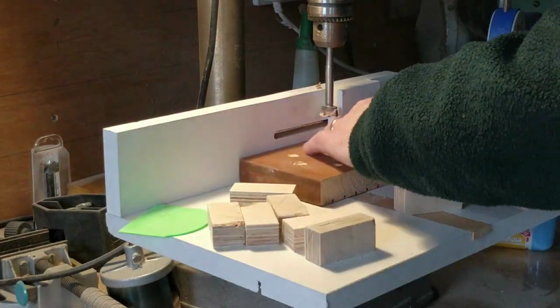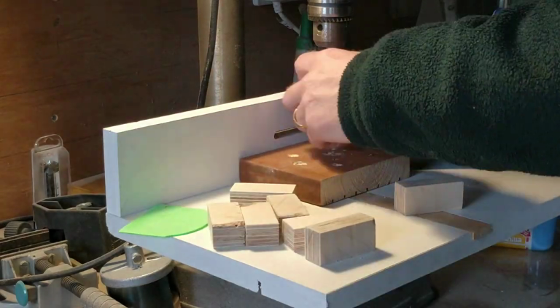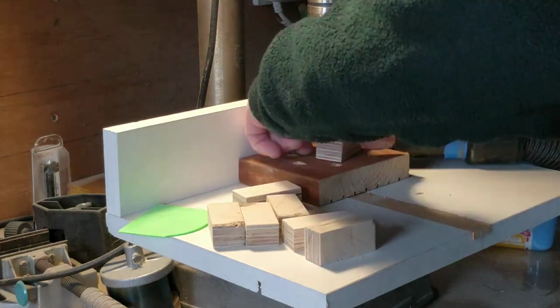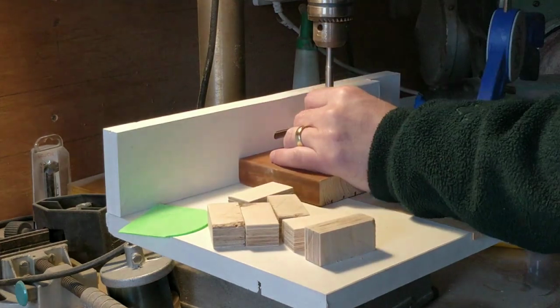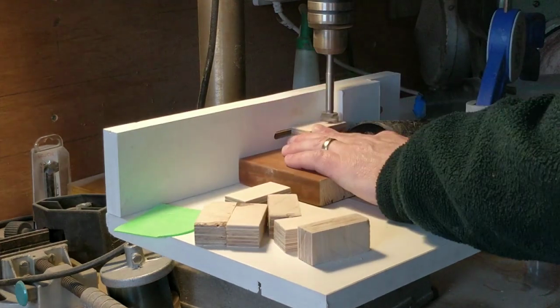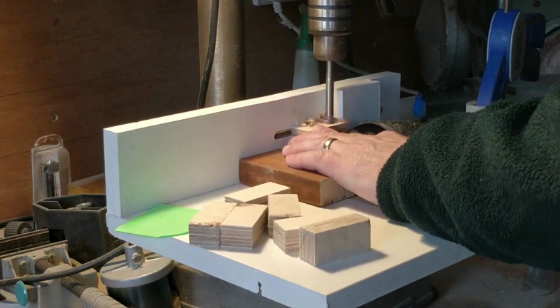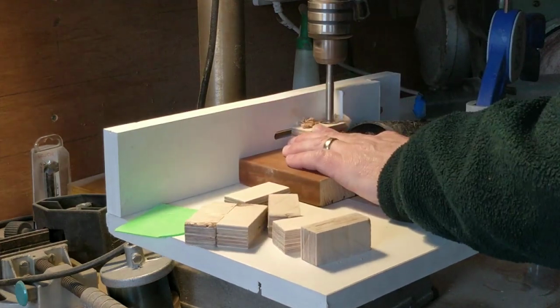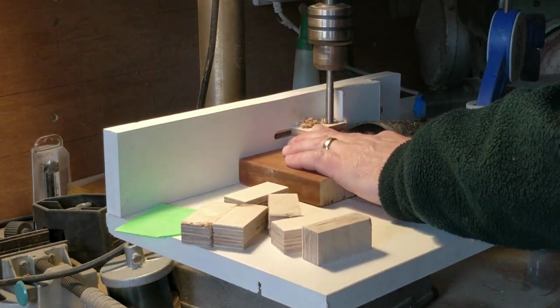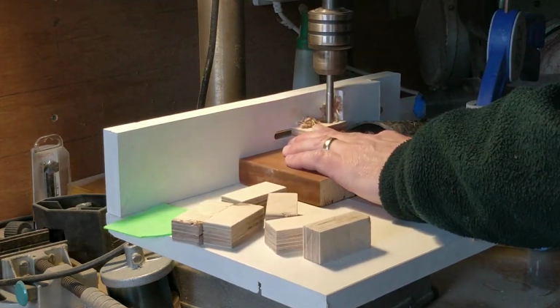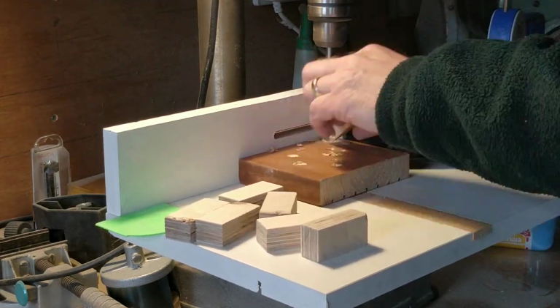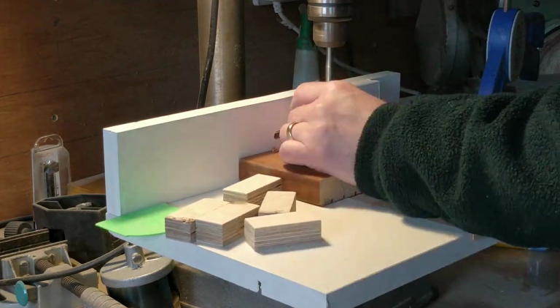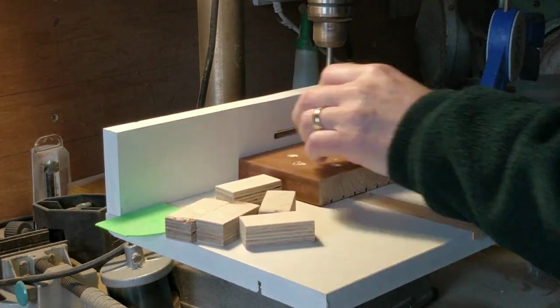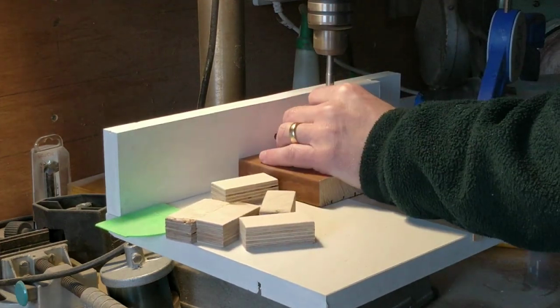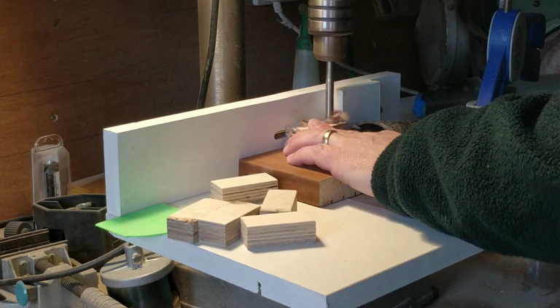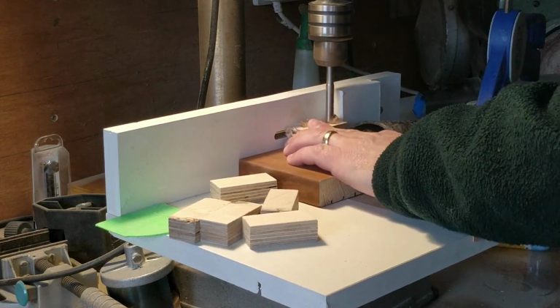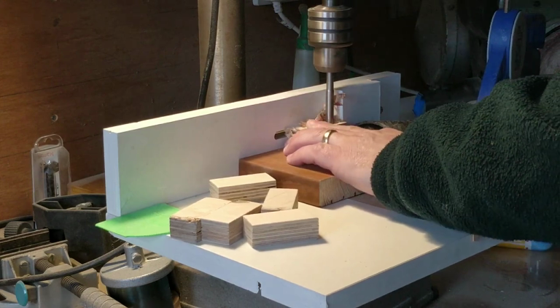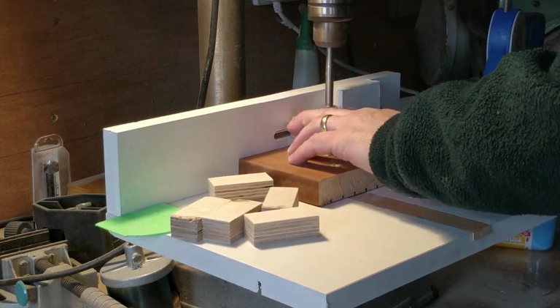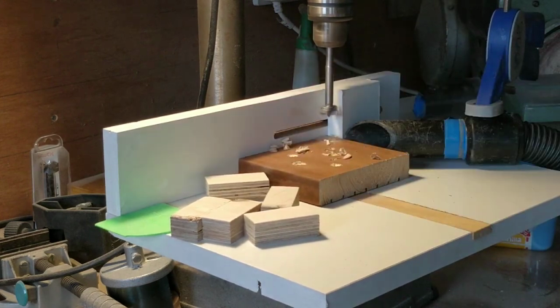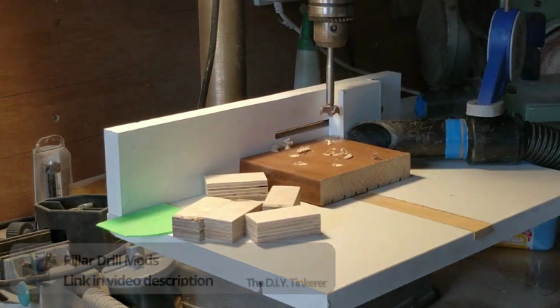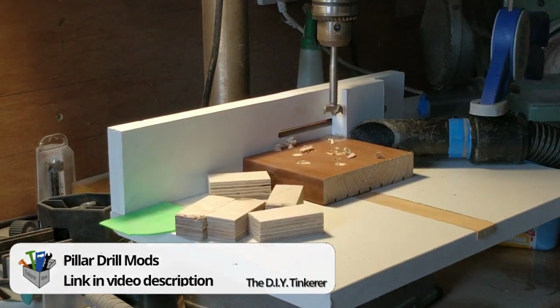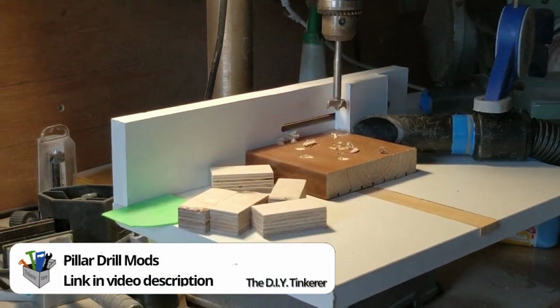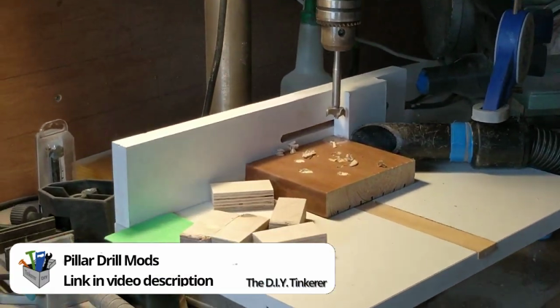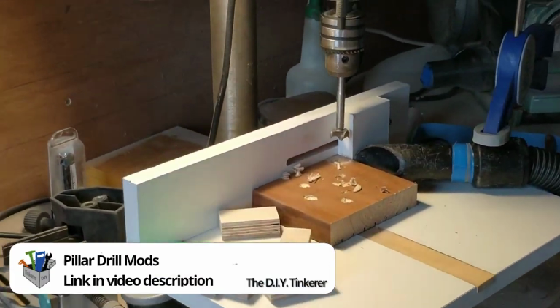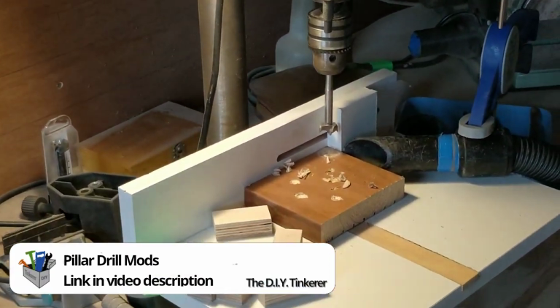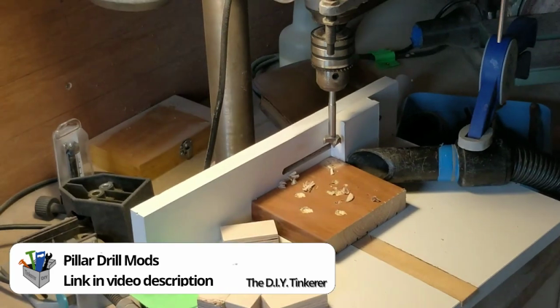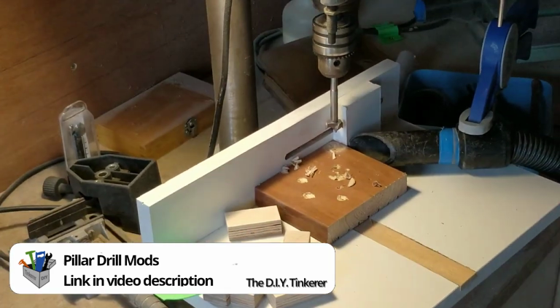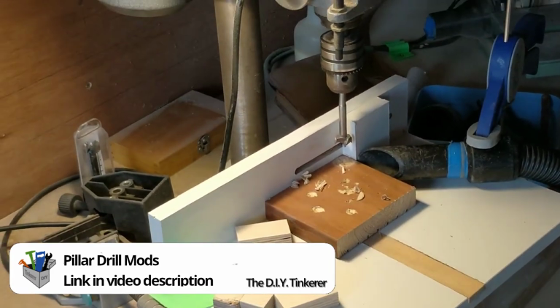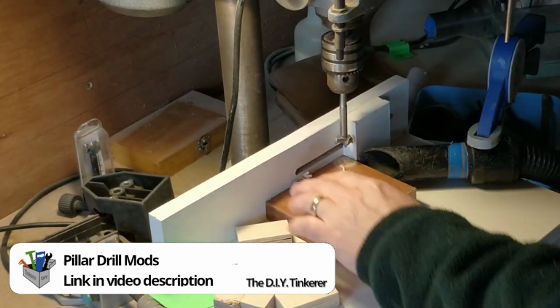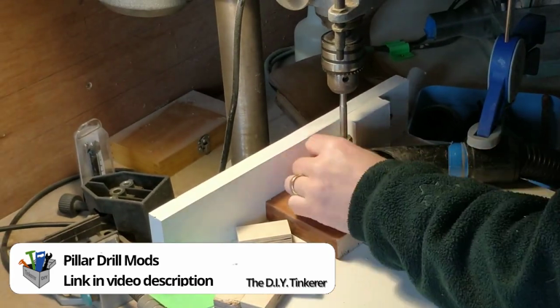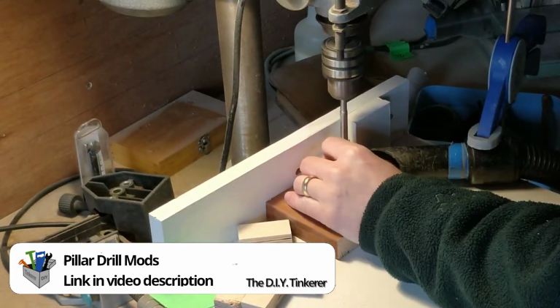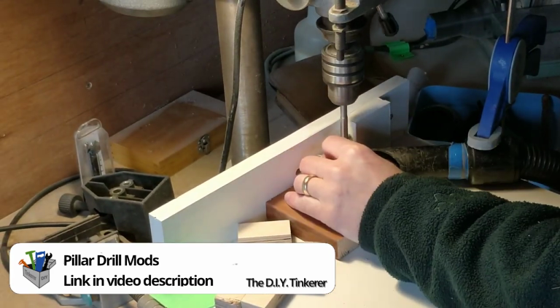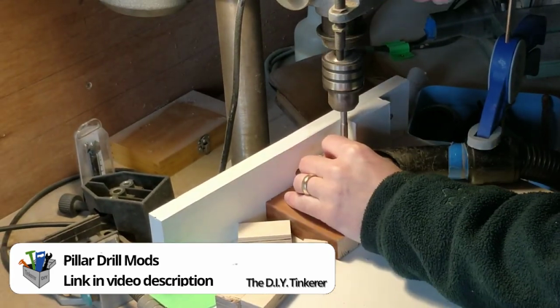First I made some brackets out of 18mm ply to hold the metal bars. I didn't have the right size drill bit so I drilled oversized holes using my drill press table to make the position of the holes in the brackets repeatable, and I would add bushes to the holes later.